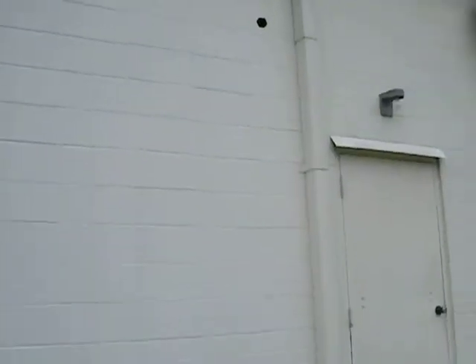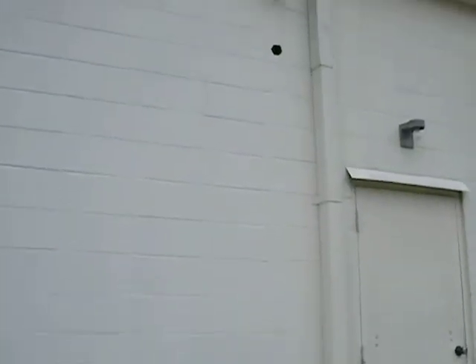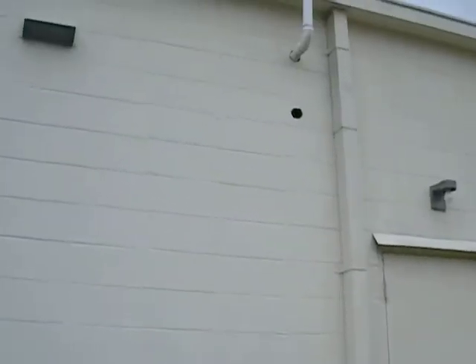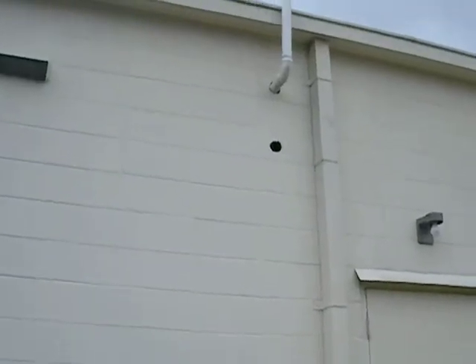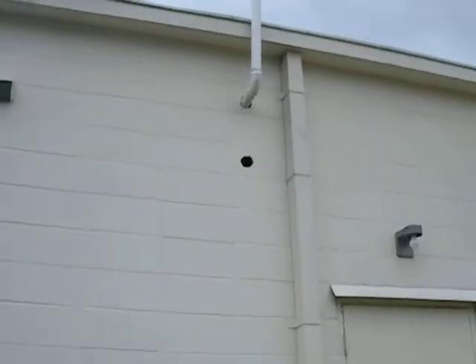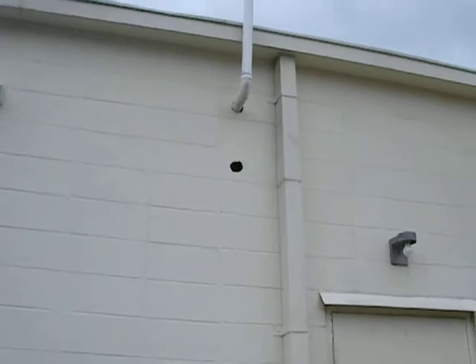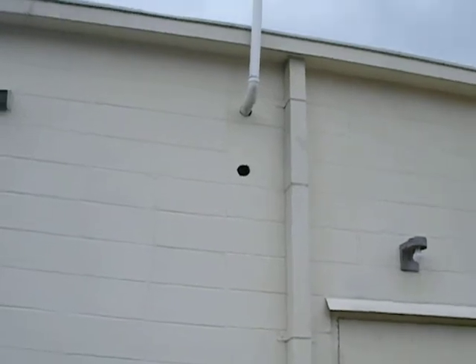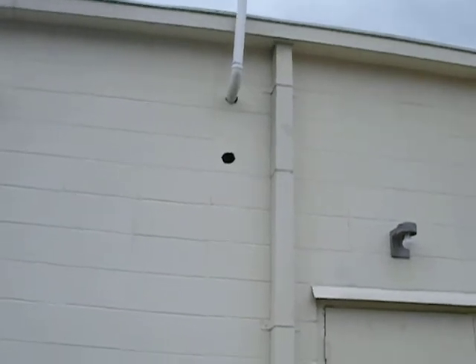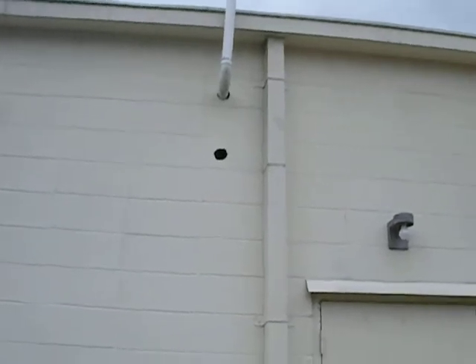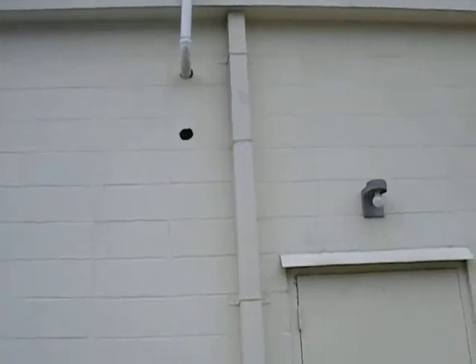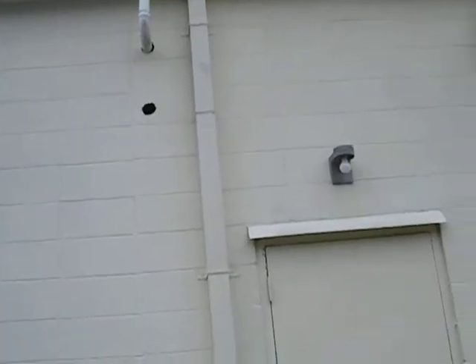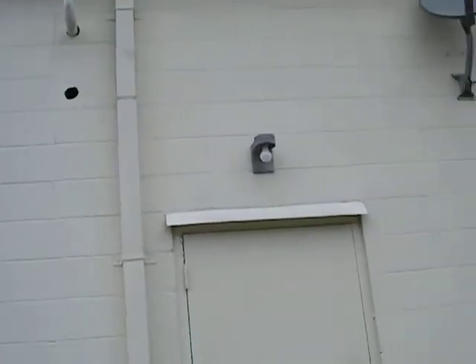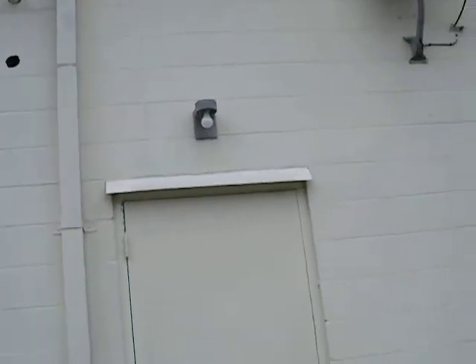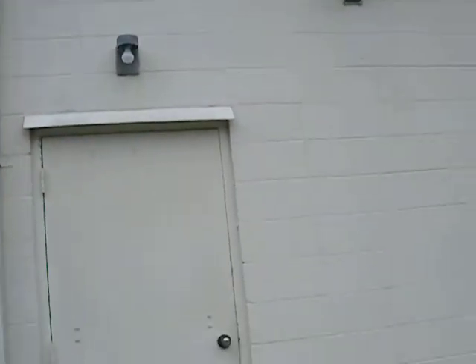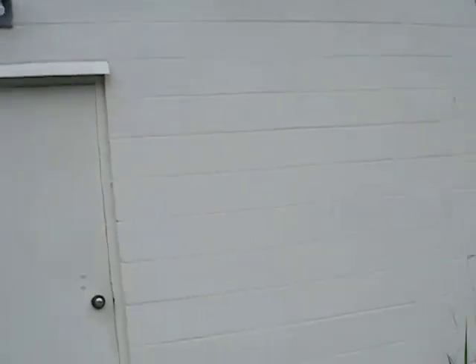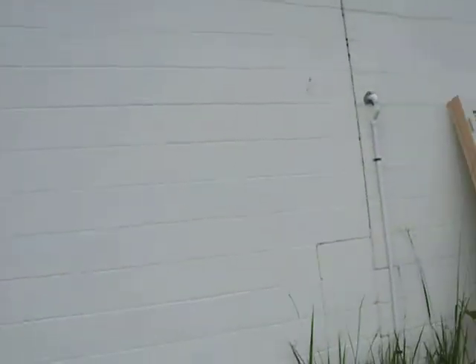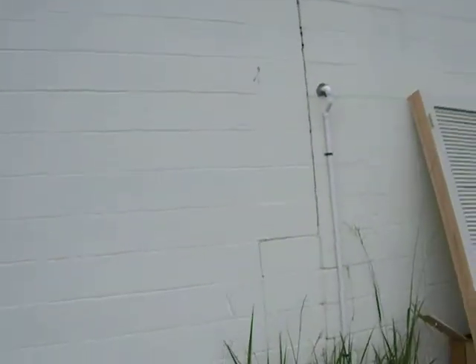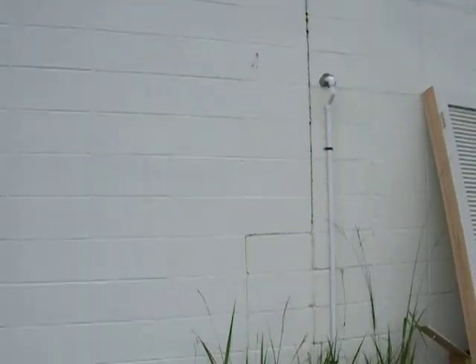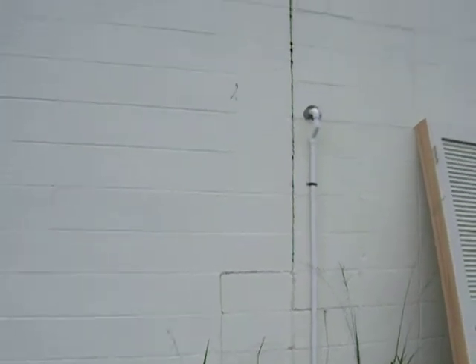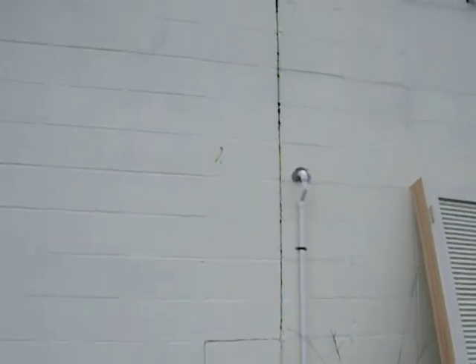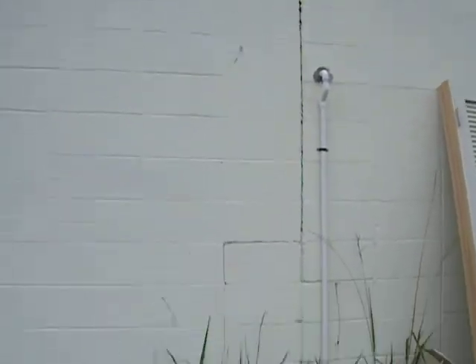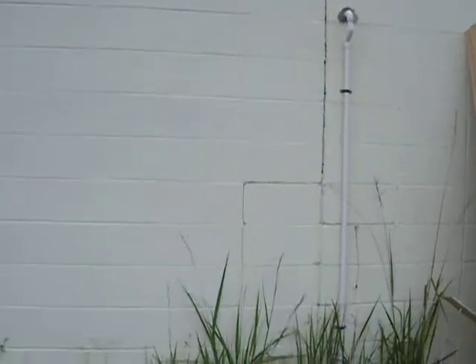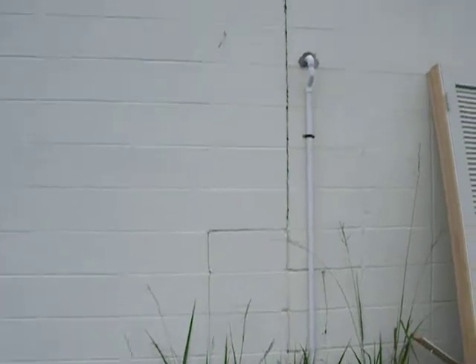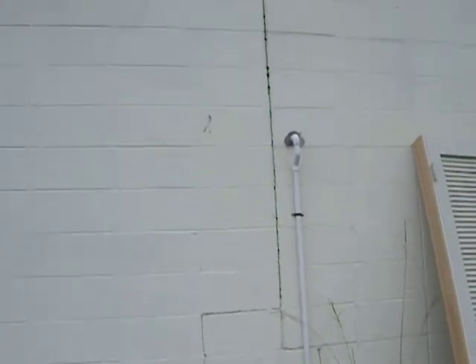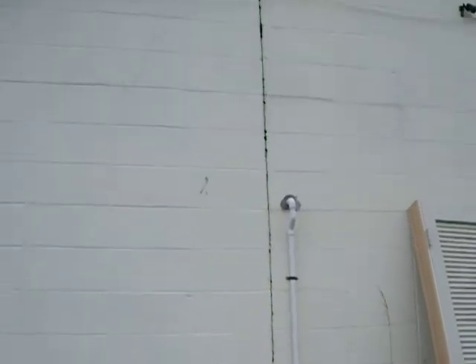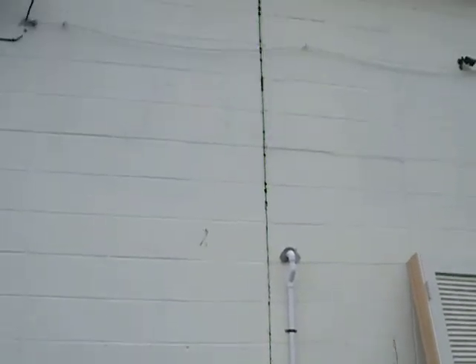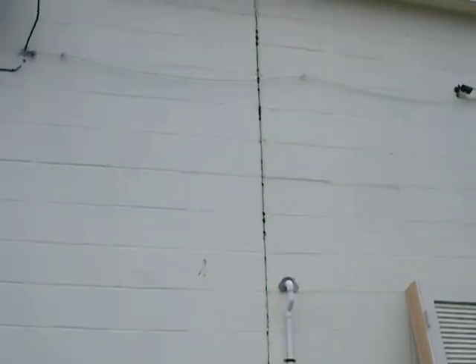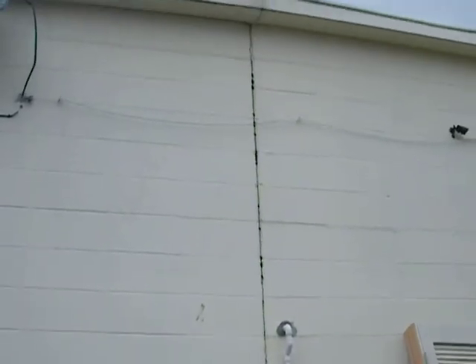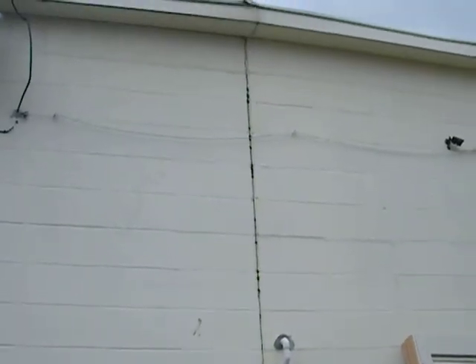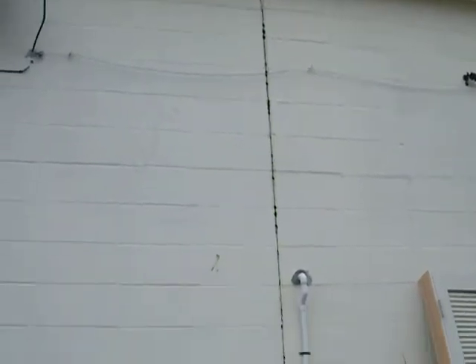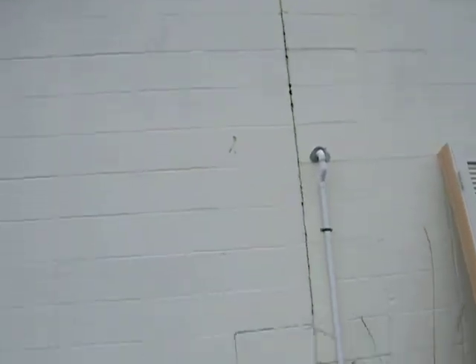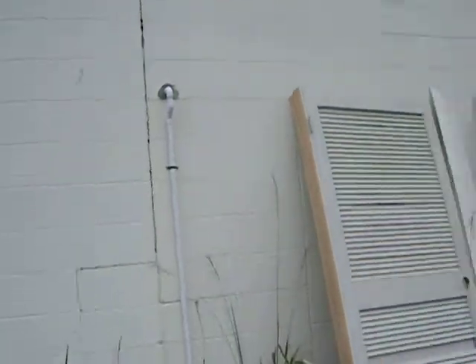There are a lot of these little holes too that need to get patched — birds and bees are going to be living in there. It's a pretty significant crackage here that needs to get fixed.